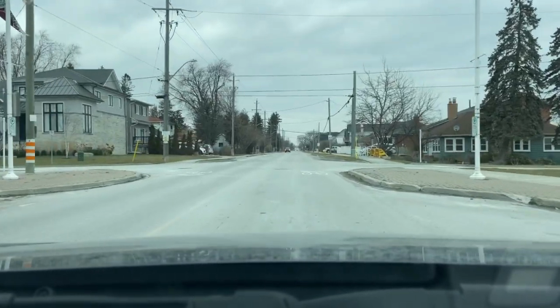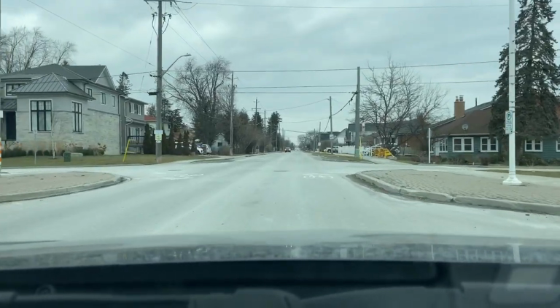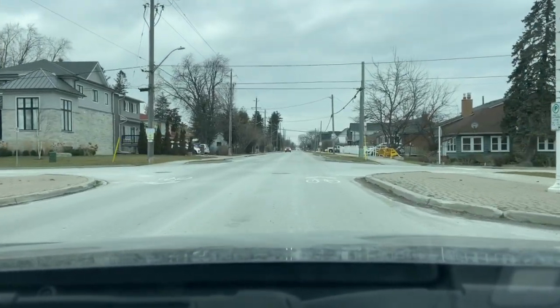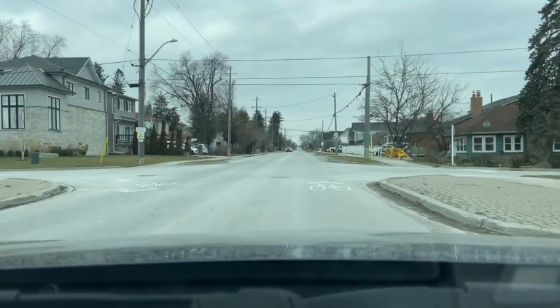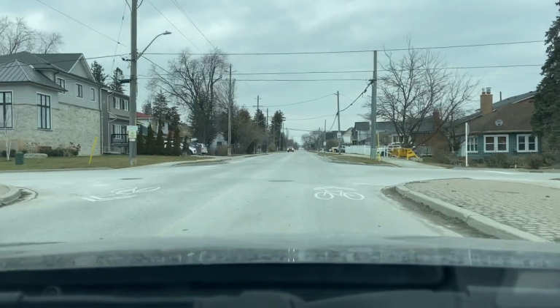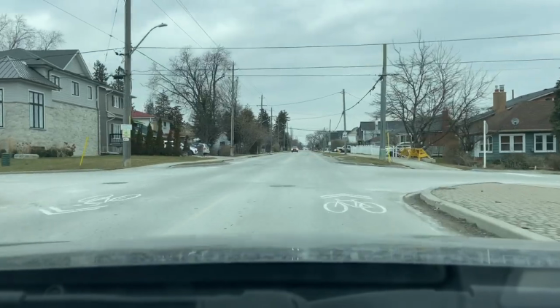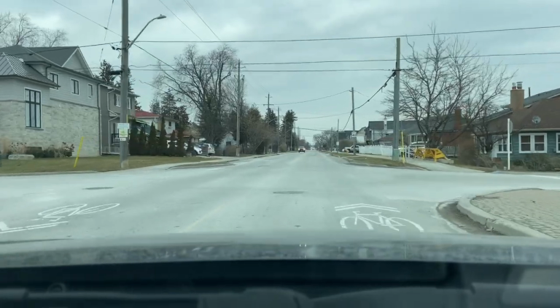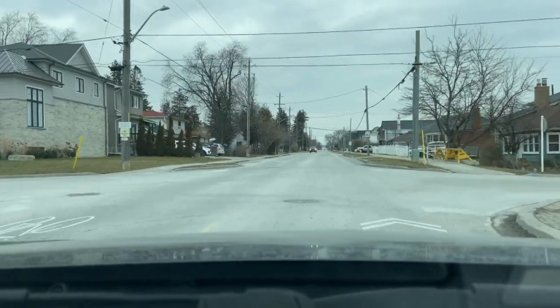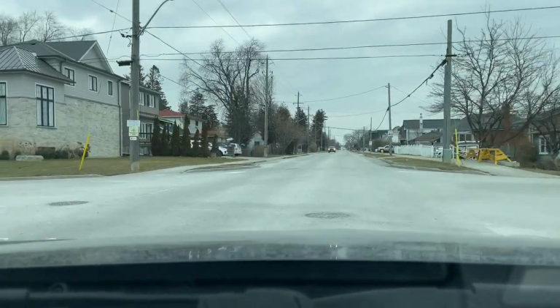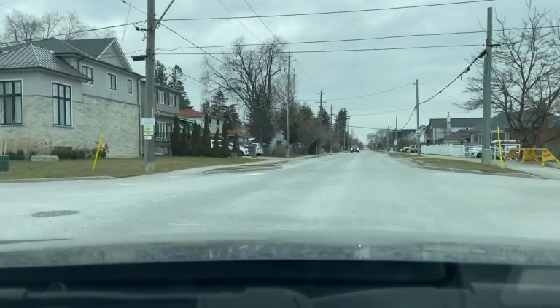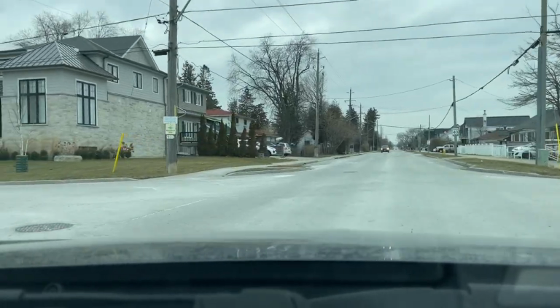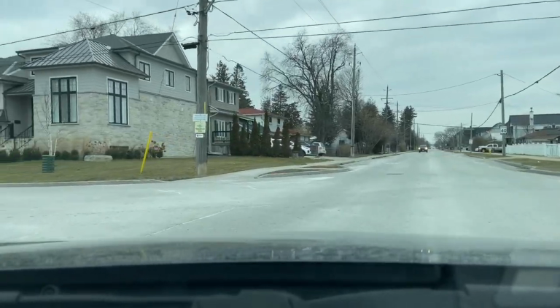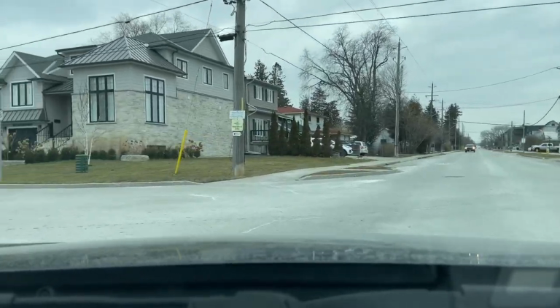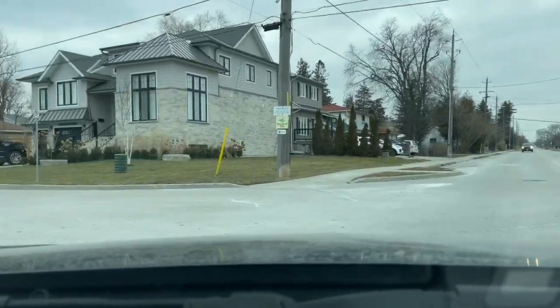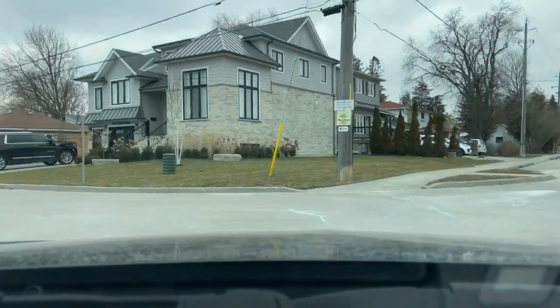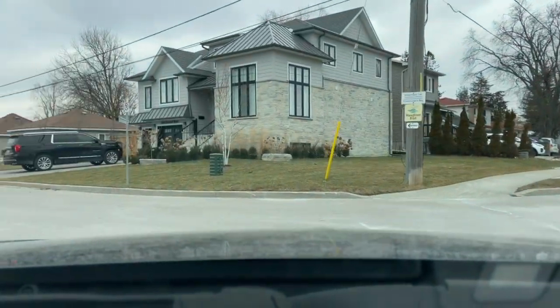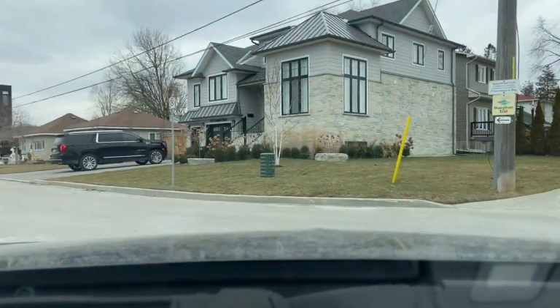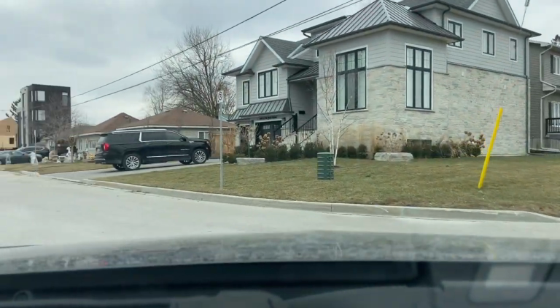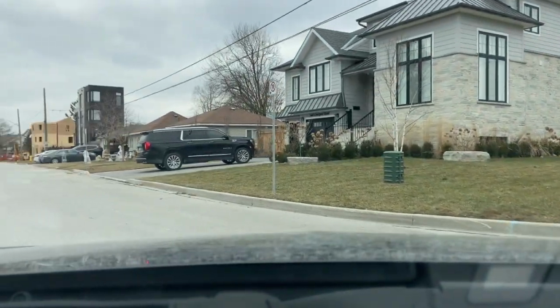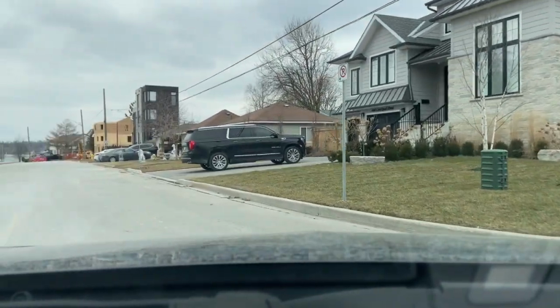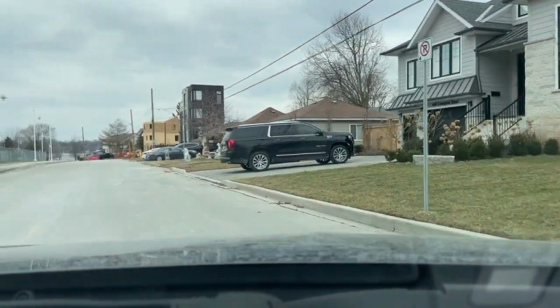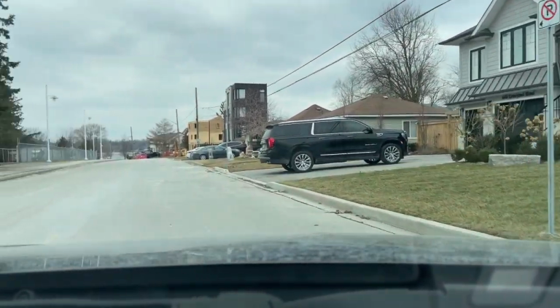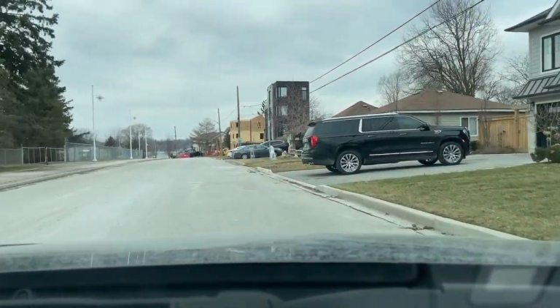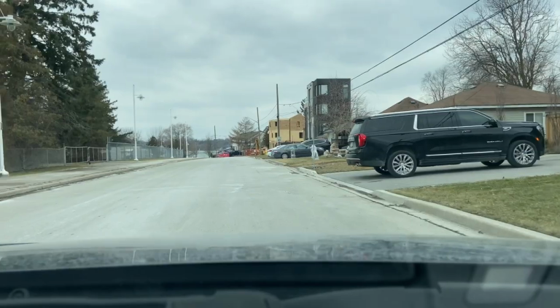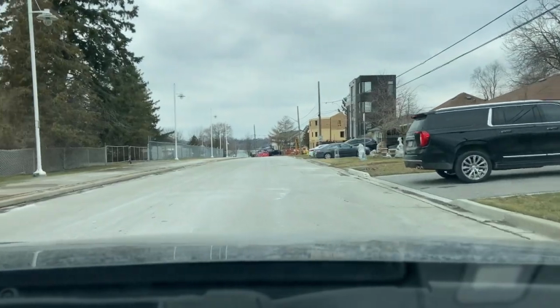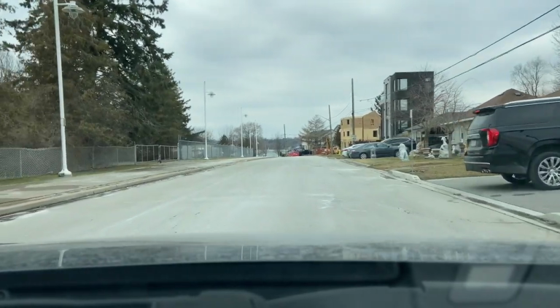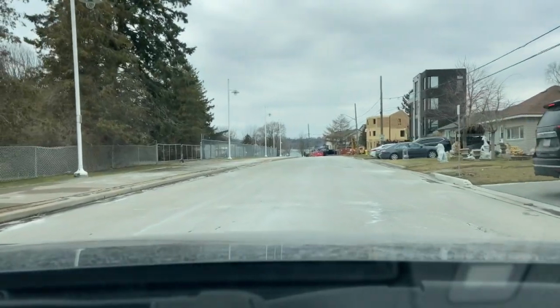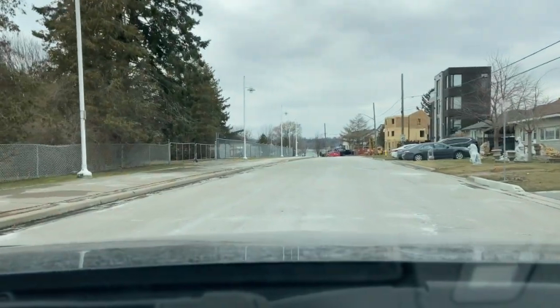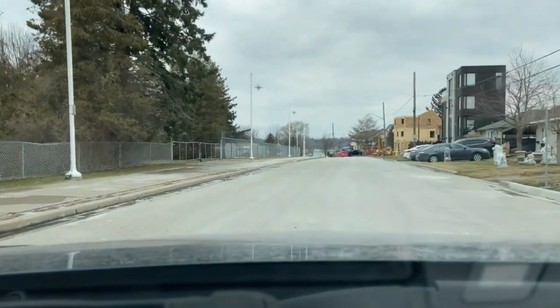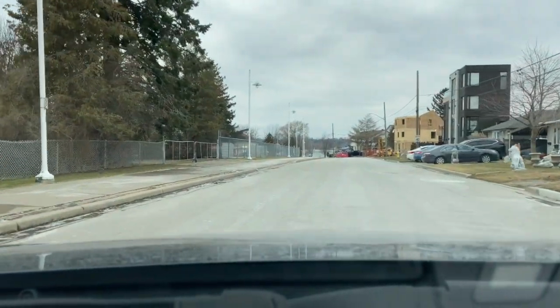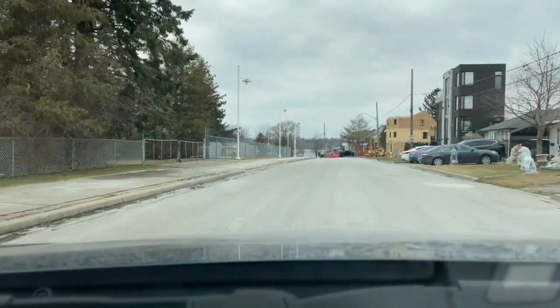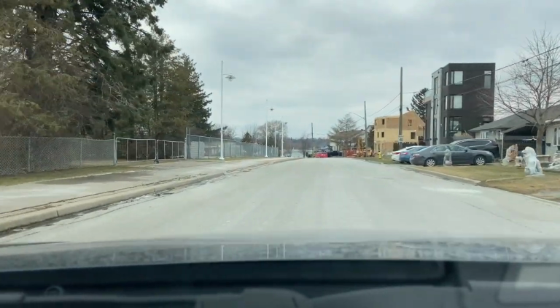Coming back up to Endland we're going to take a left where again you can see some of the newer homes being built here.